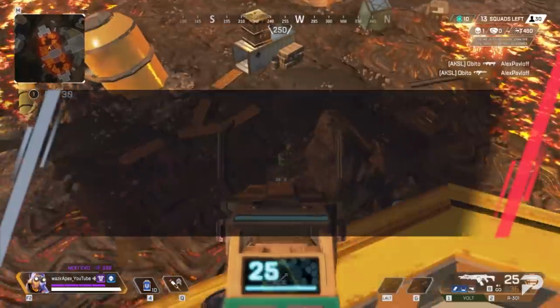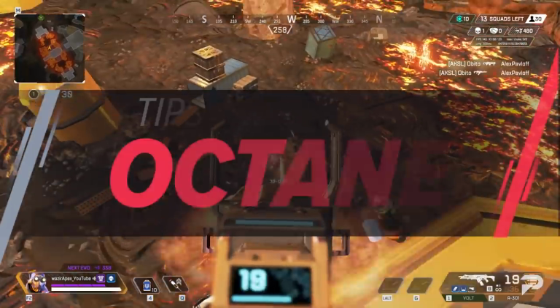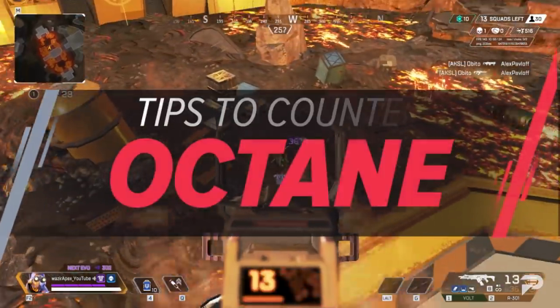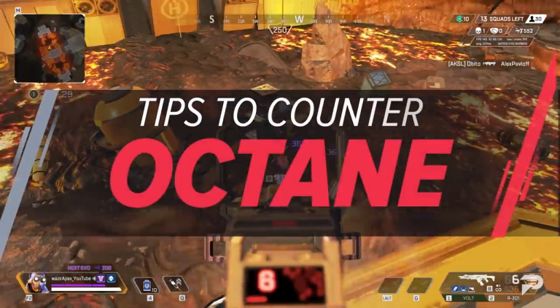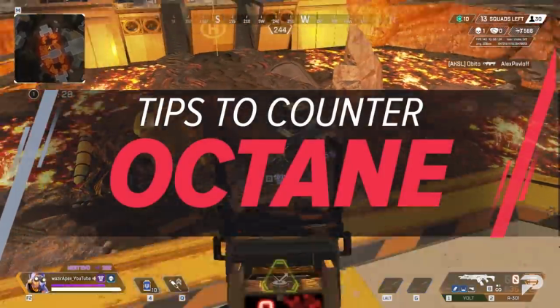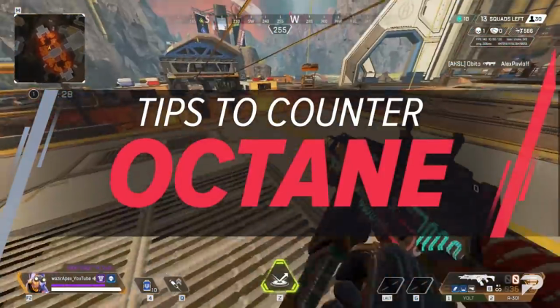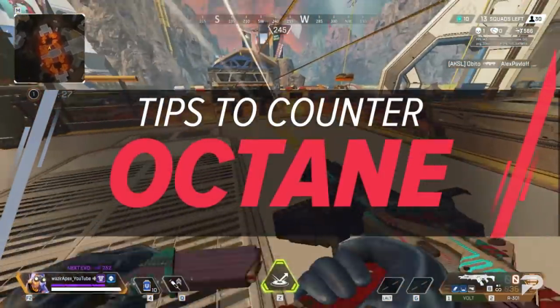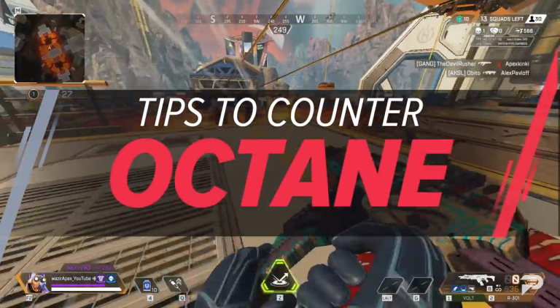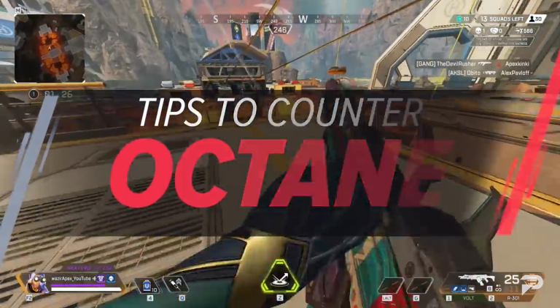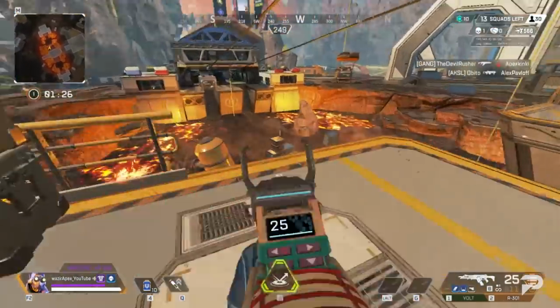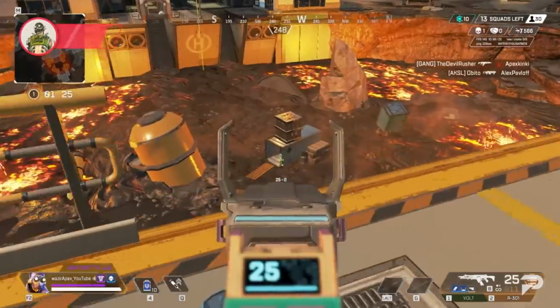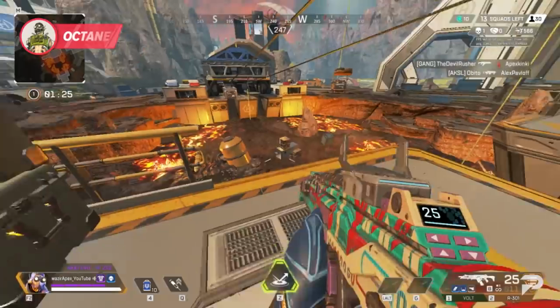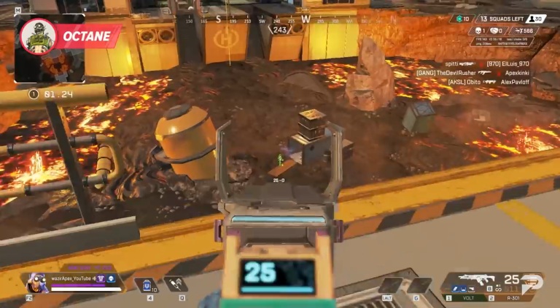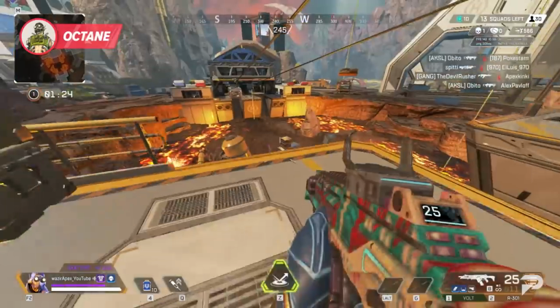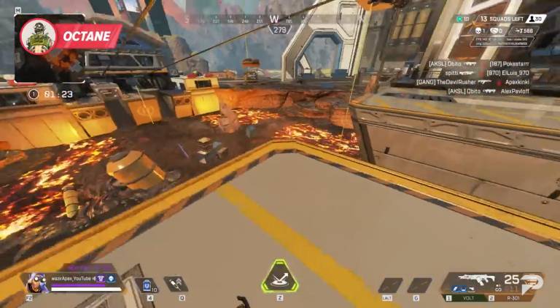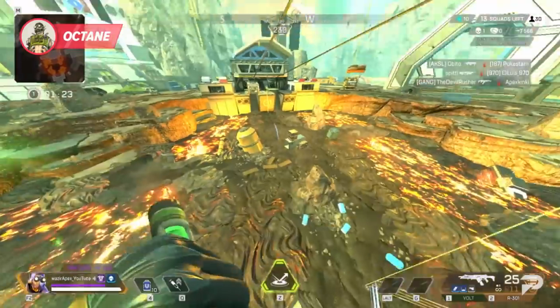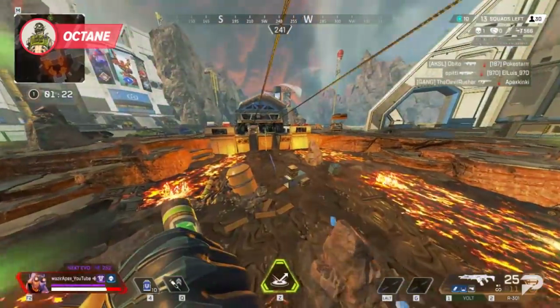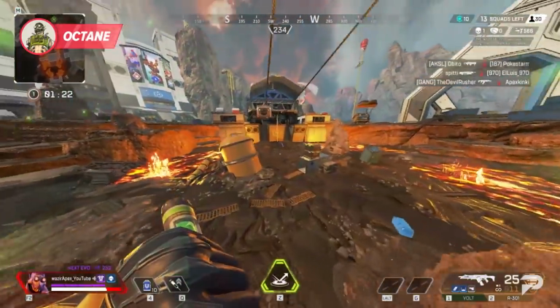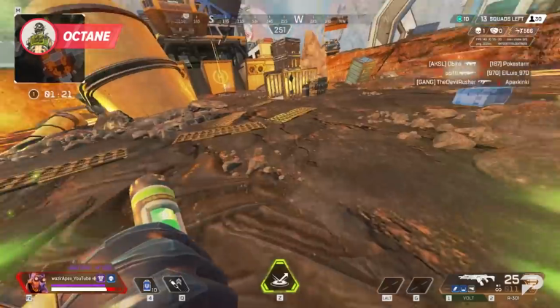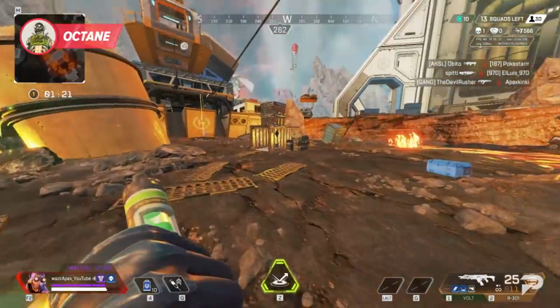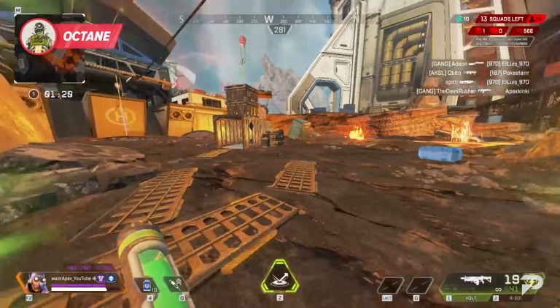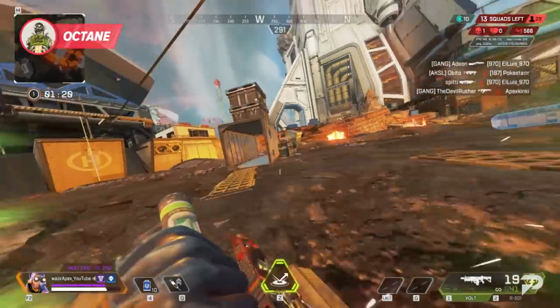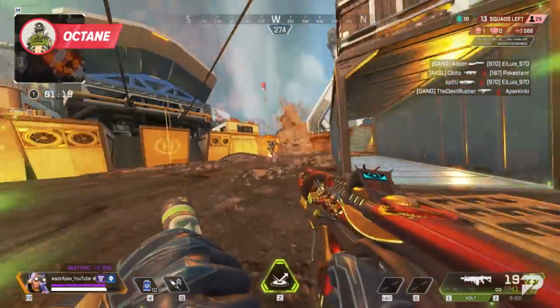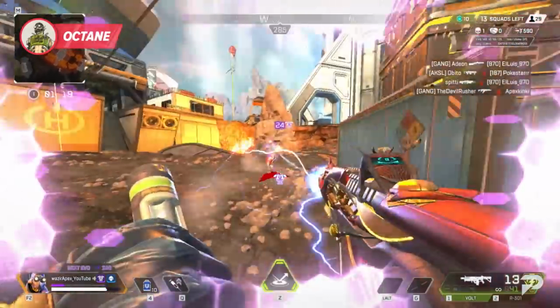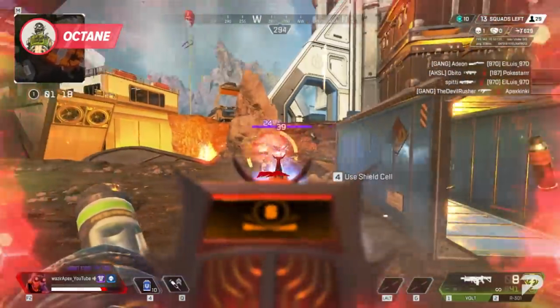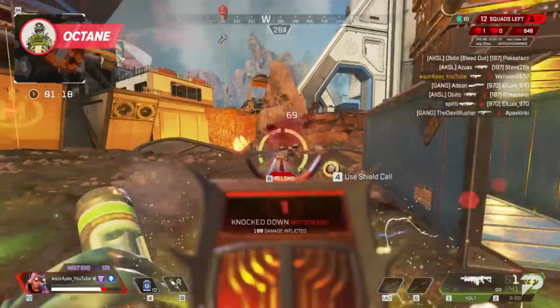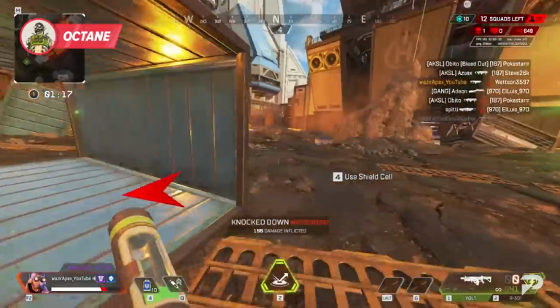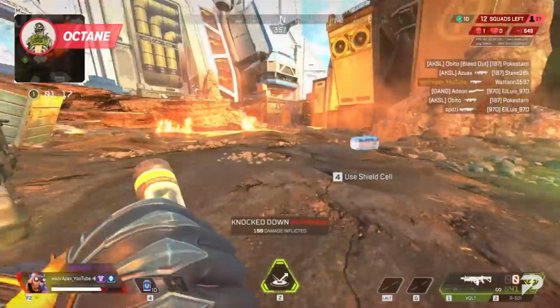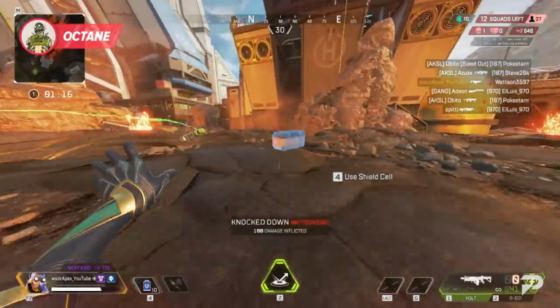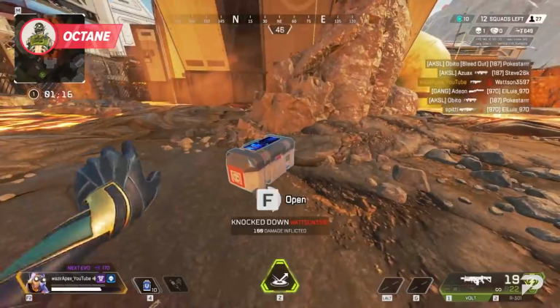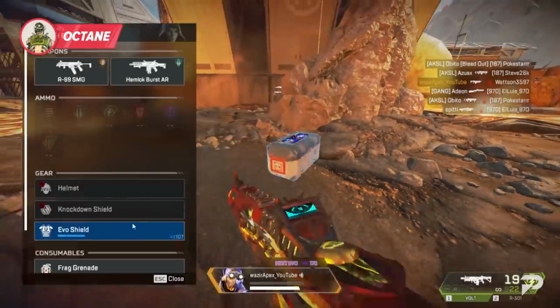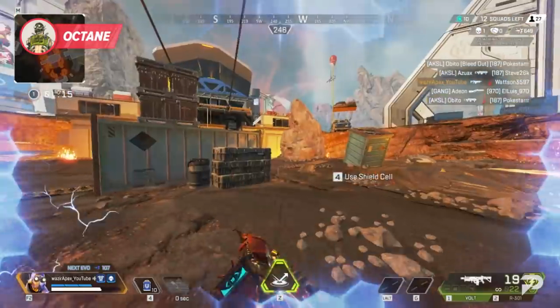Speaking of audio cues, Octane is a walking noisemaker at this point. Between his stim and his jump pad, you can hear him coming in most situations. It's important to always be keeping an ear out in general, but especially when hearing an Octane who's blazing his way into a fight.